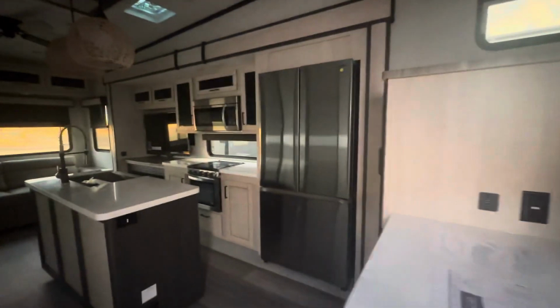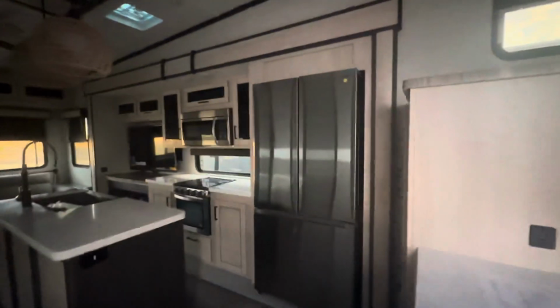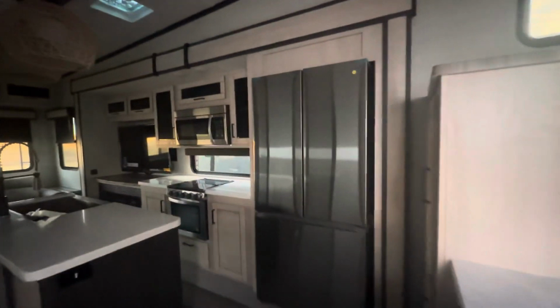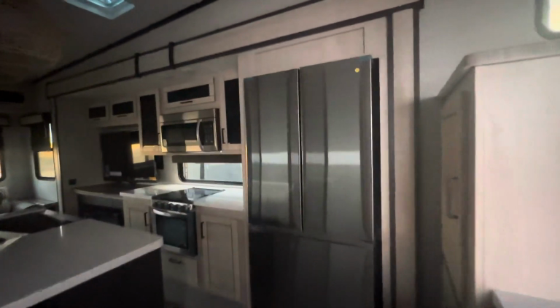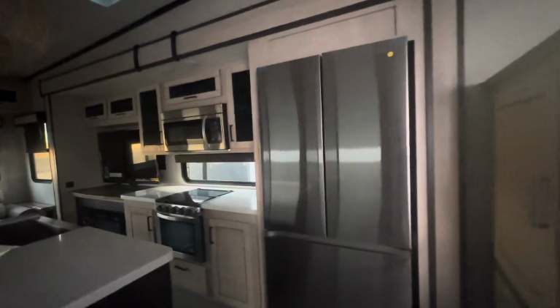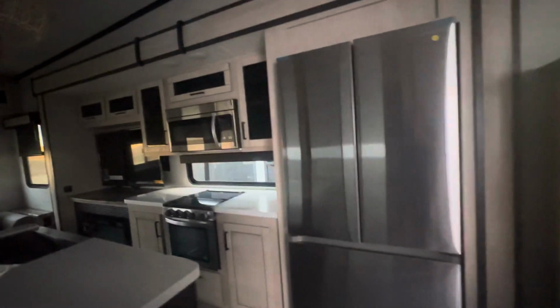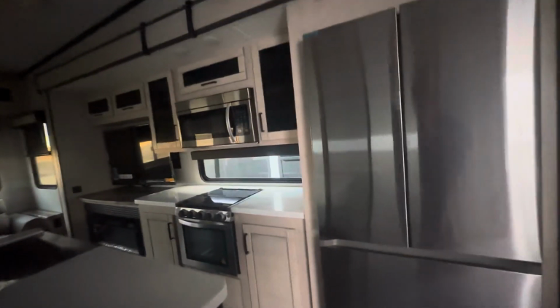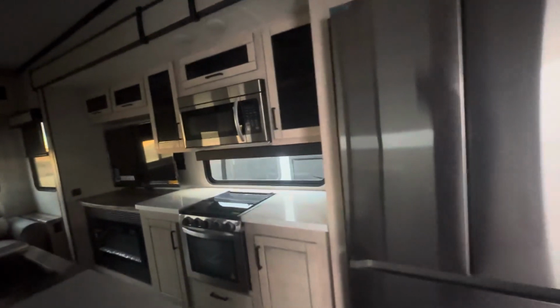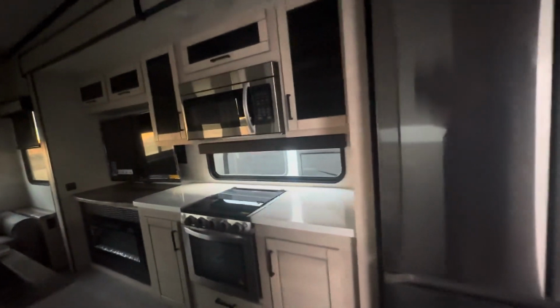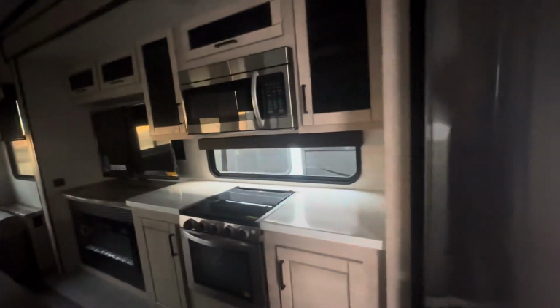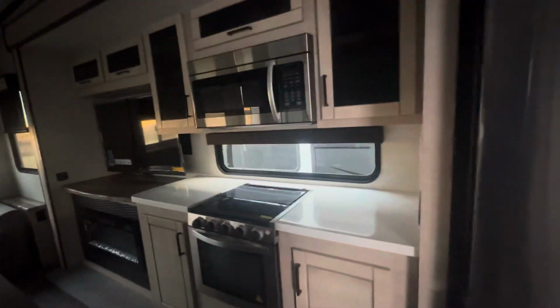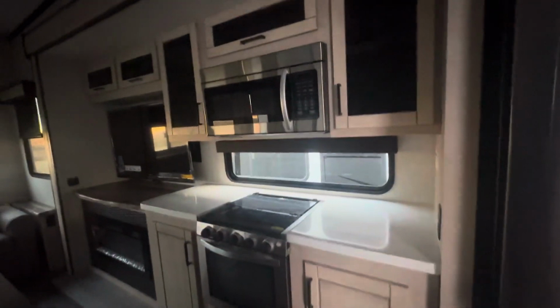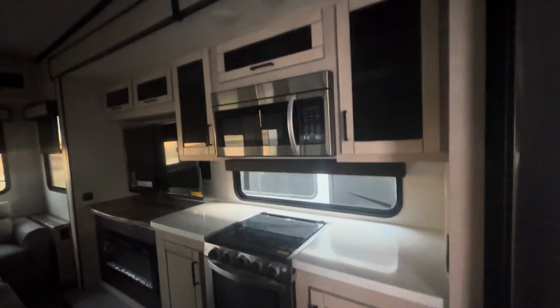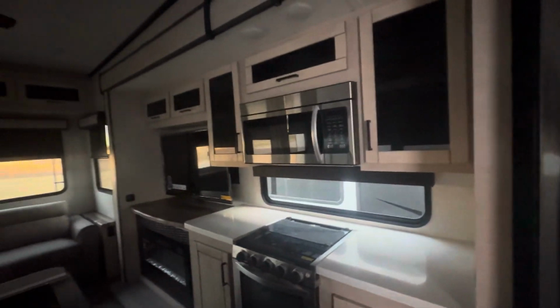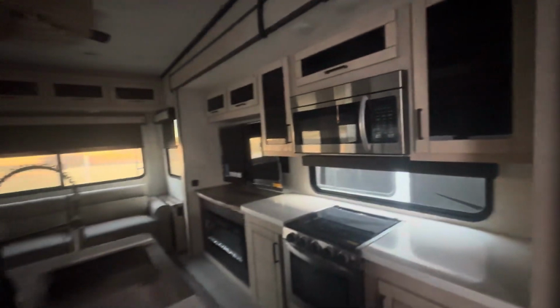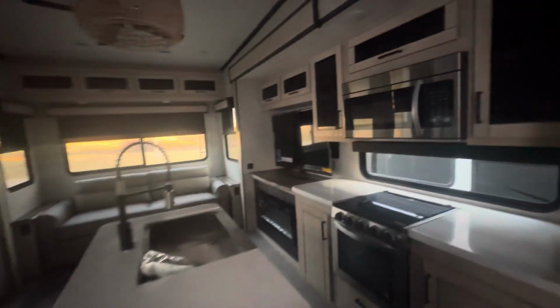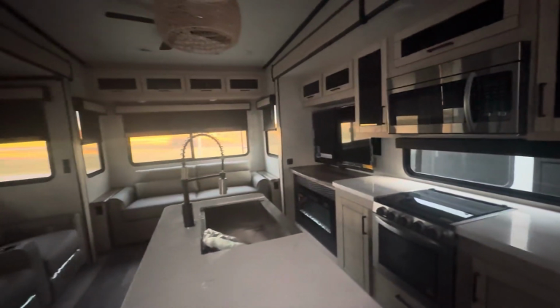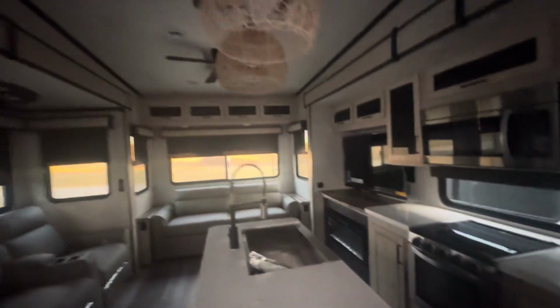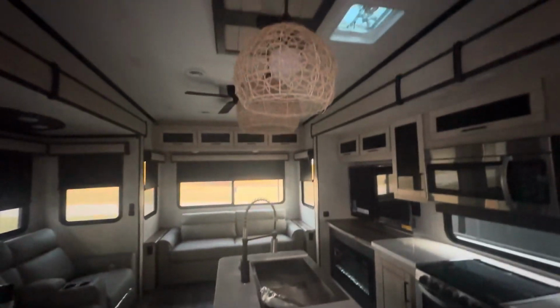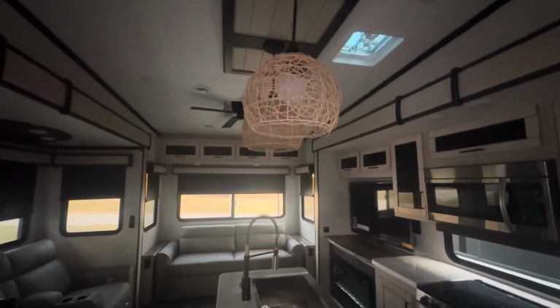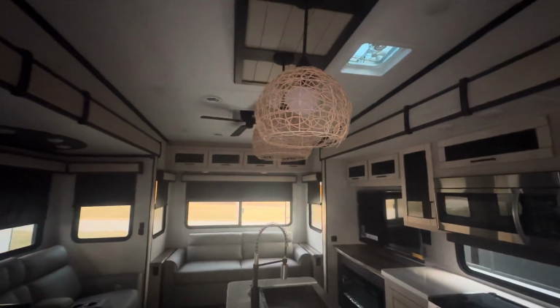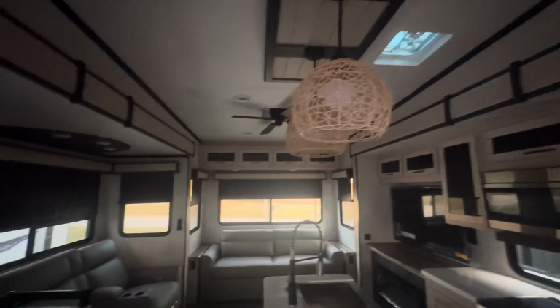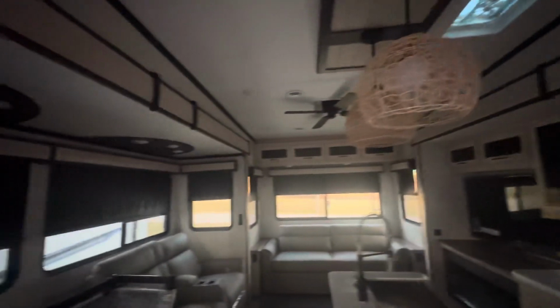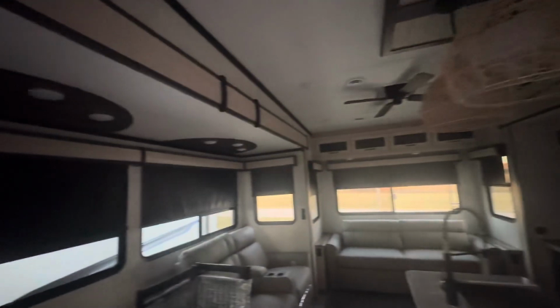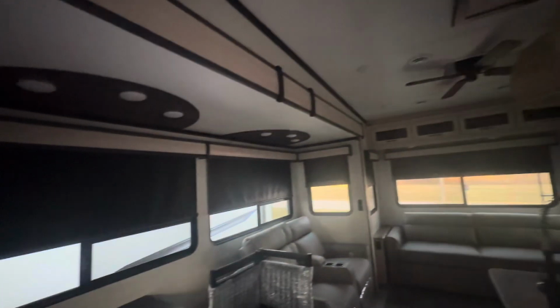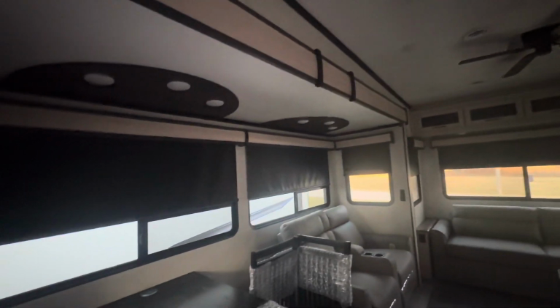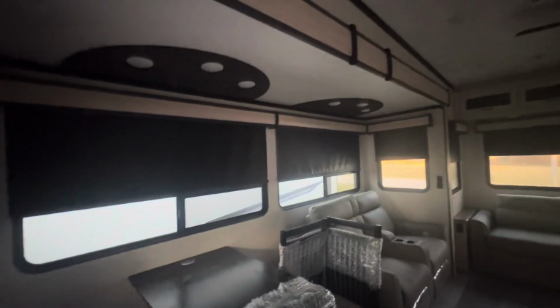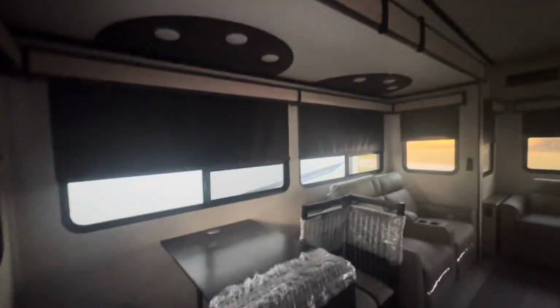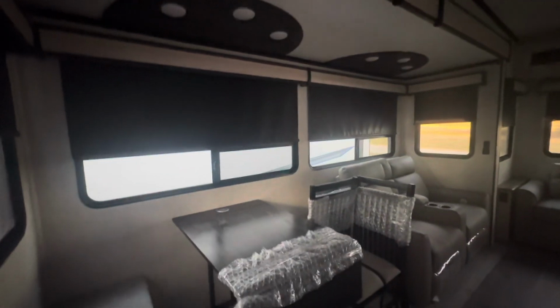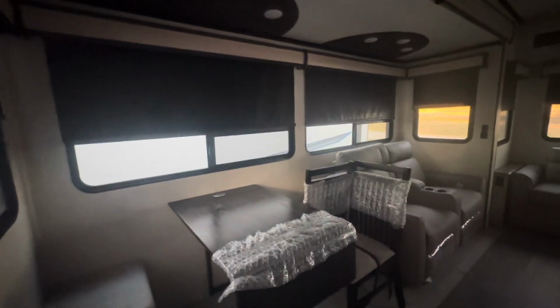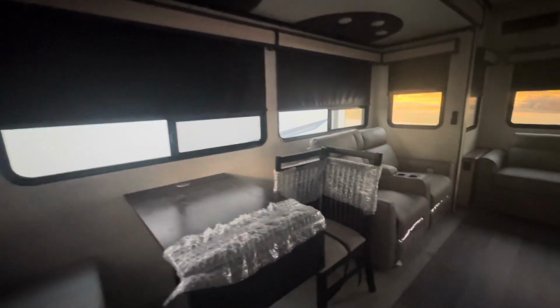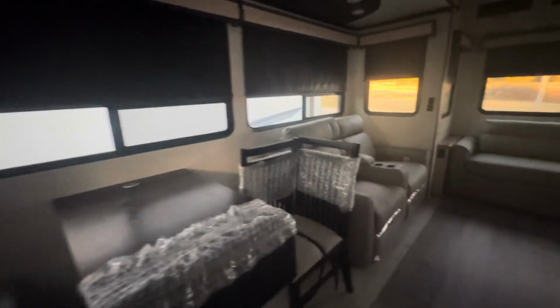It has a humongous fridge, really nice counter space, and a lot of room in this coach.